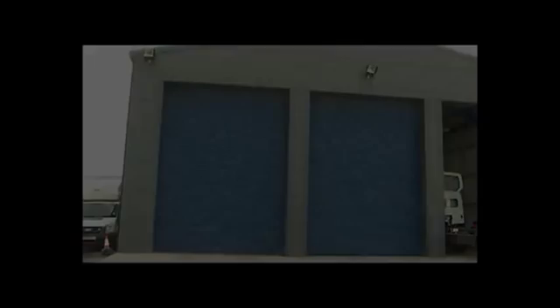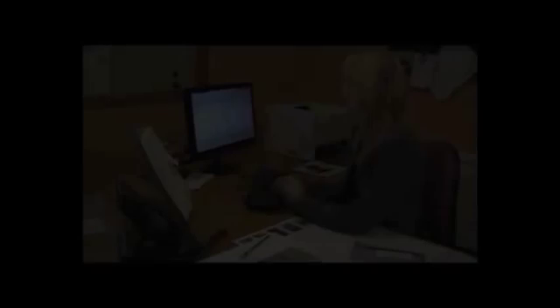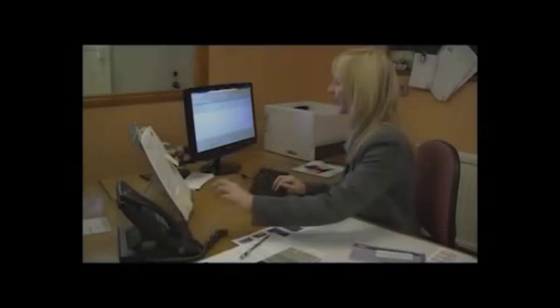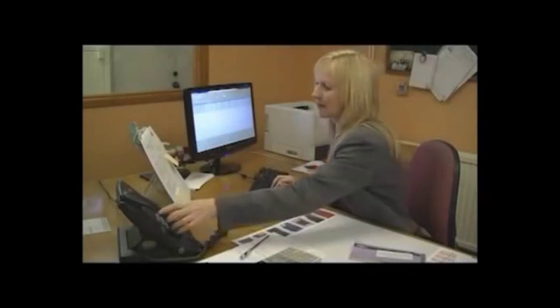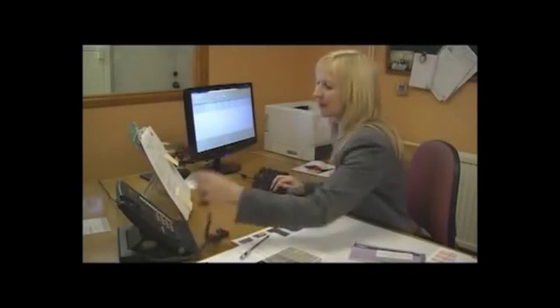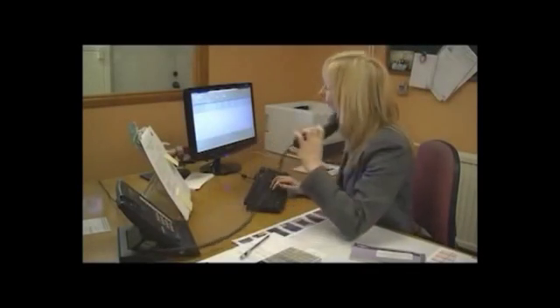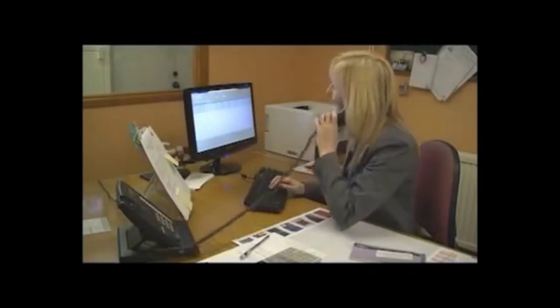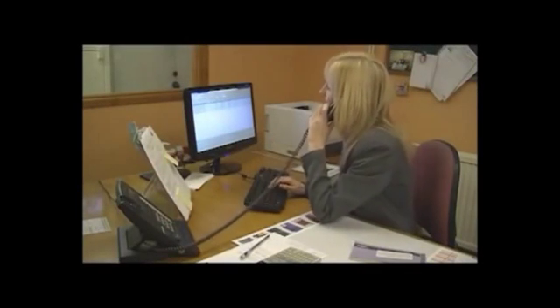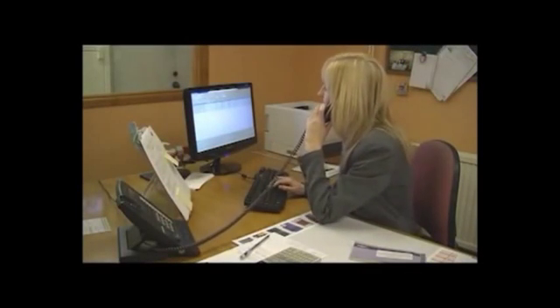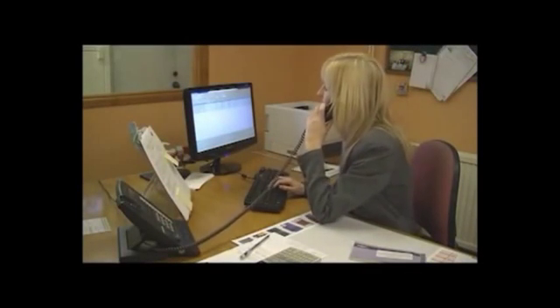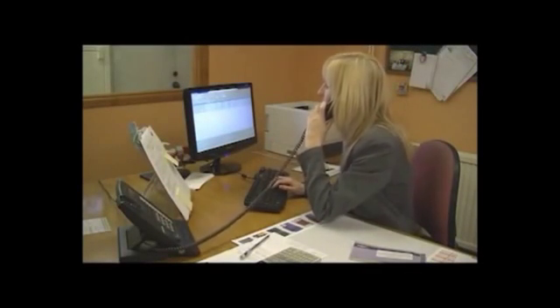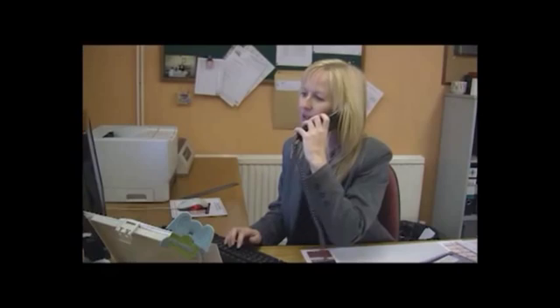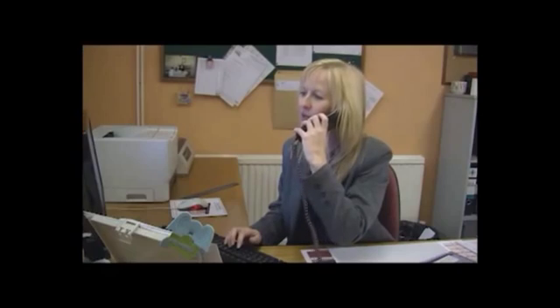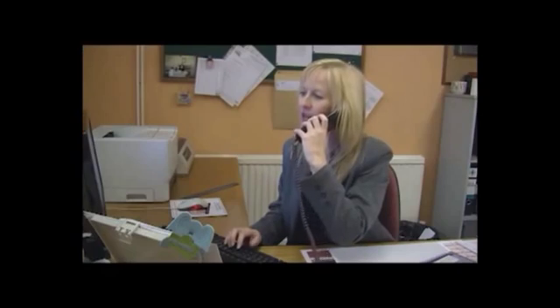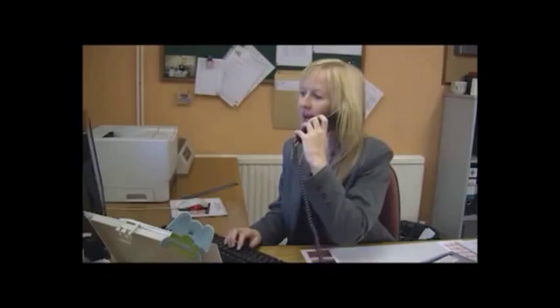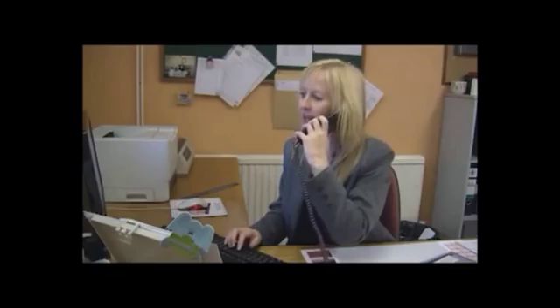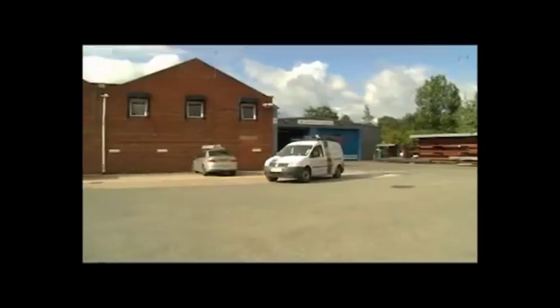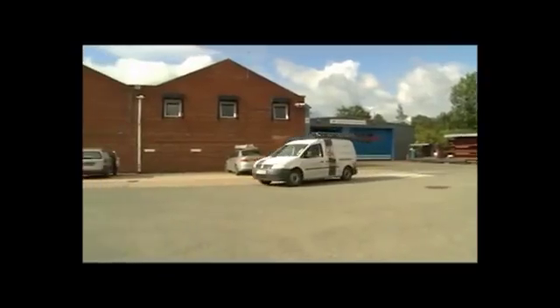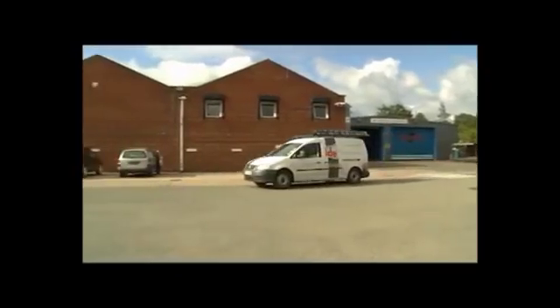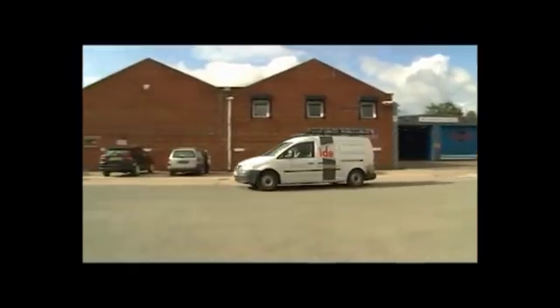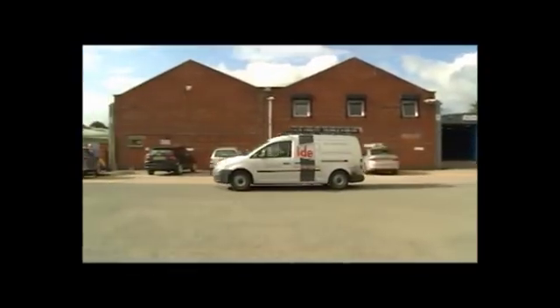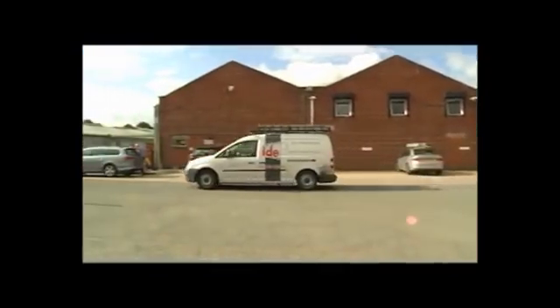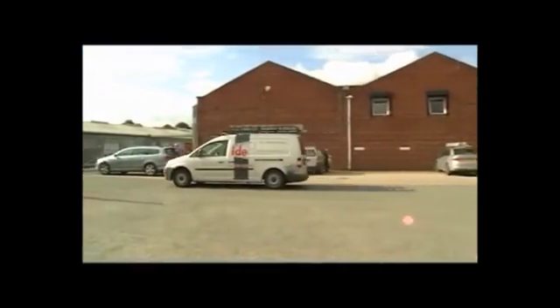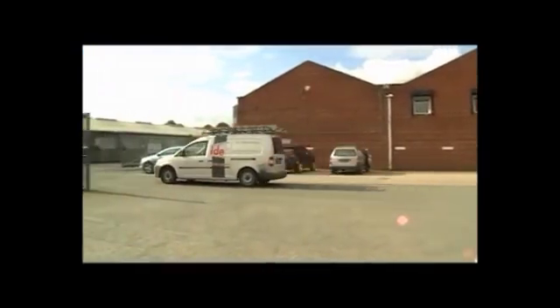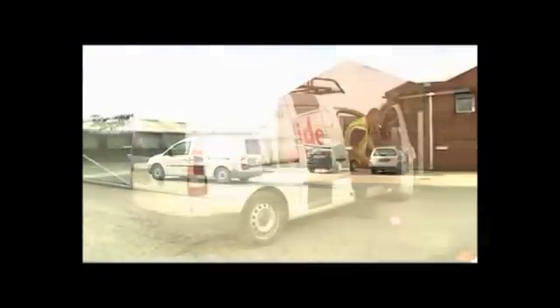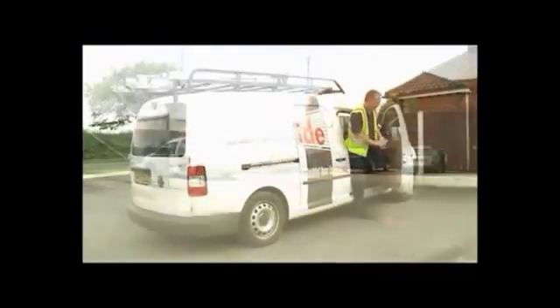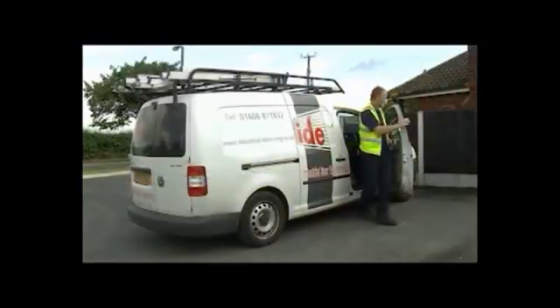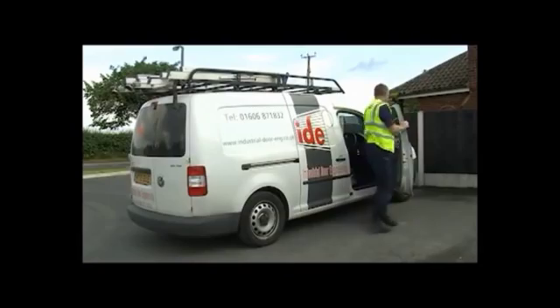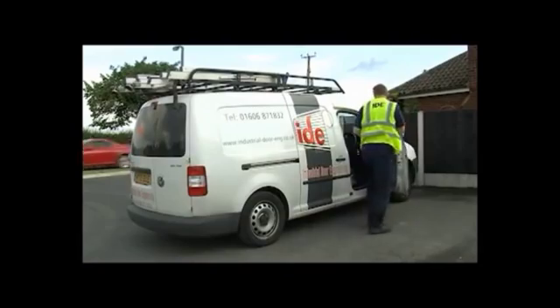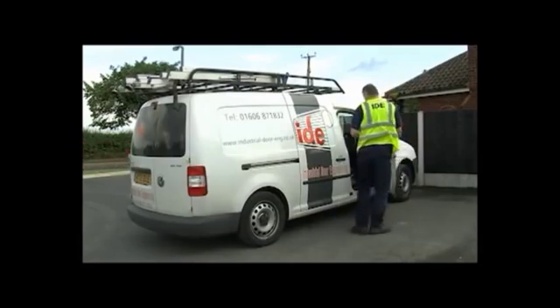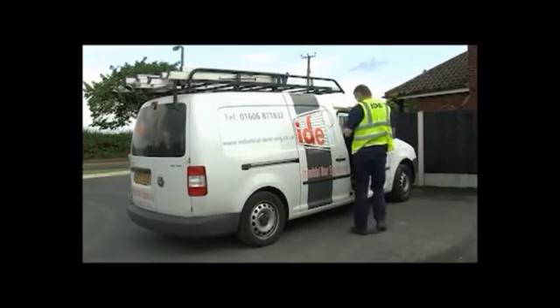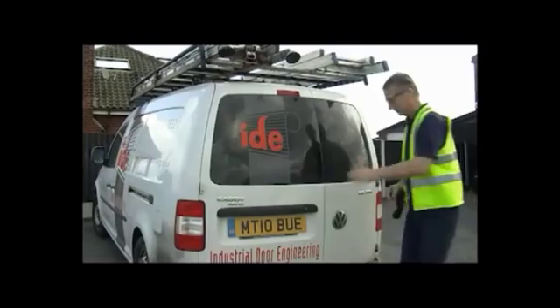Our salespeople and surveyors cover from the northwest of England to West Yorkshire, down to the West Midlands and across to North Wales, and will offer advice on all aspects of industrial door installation work.